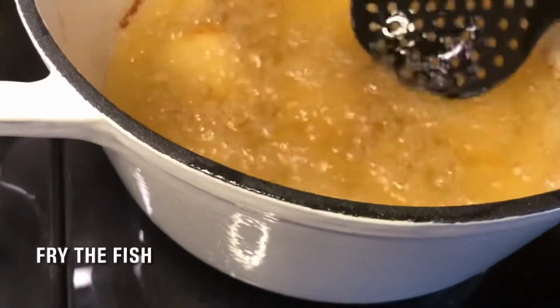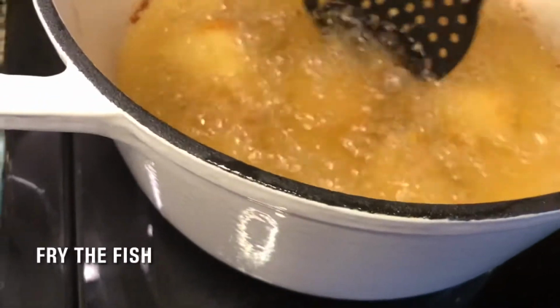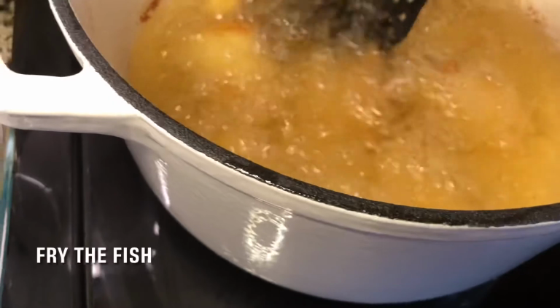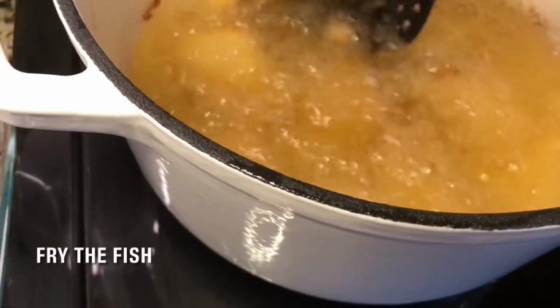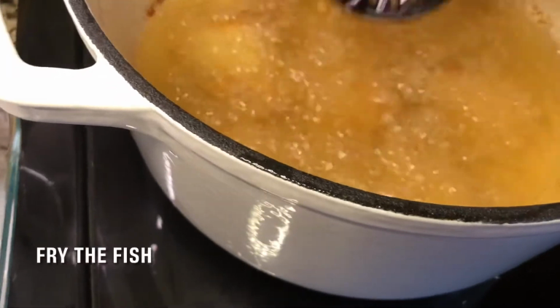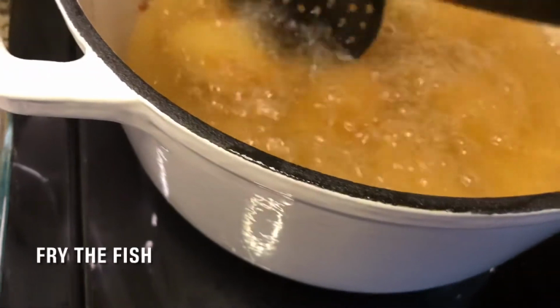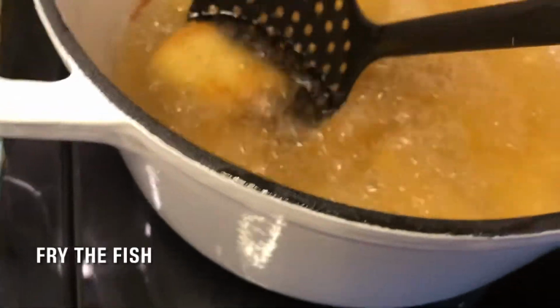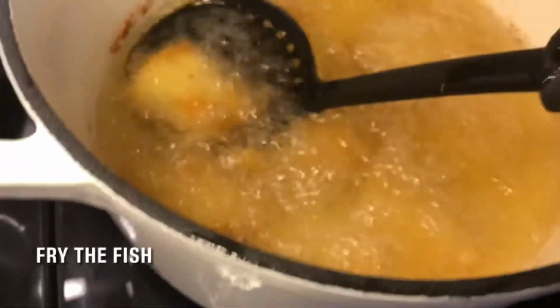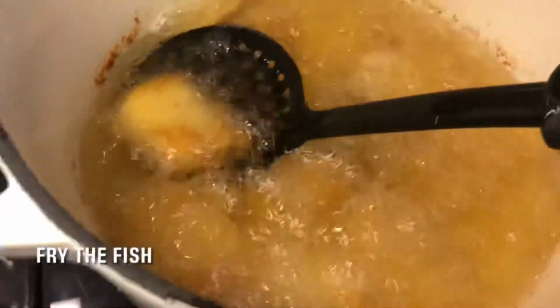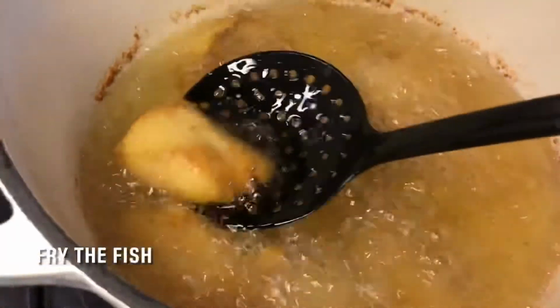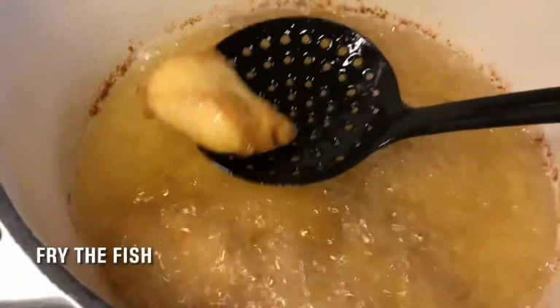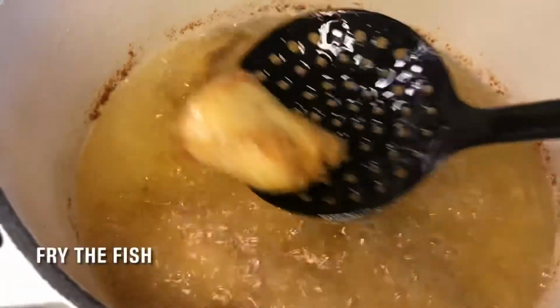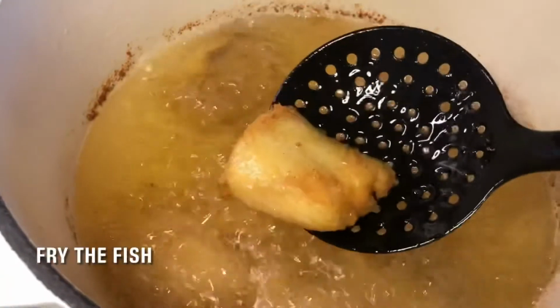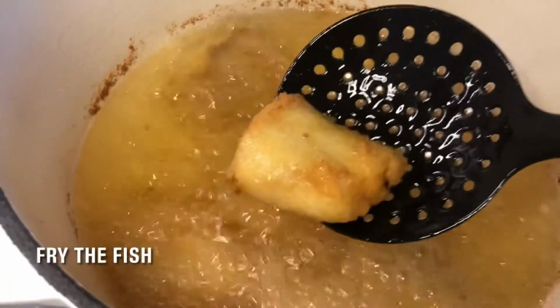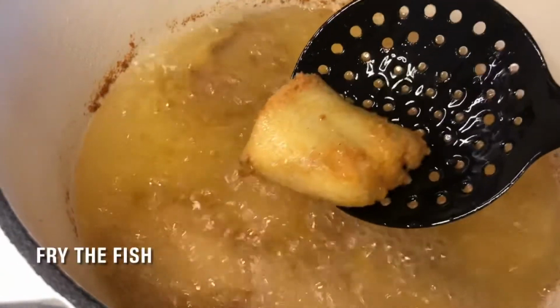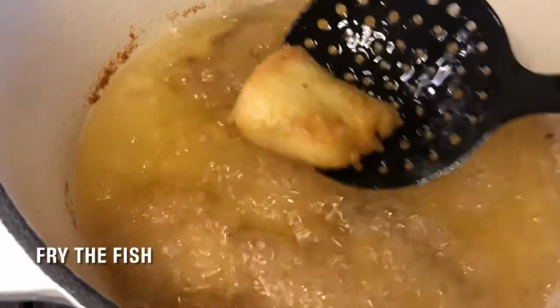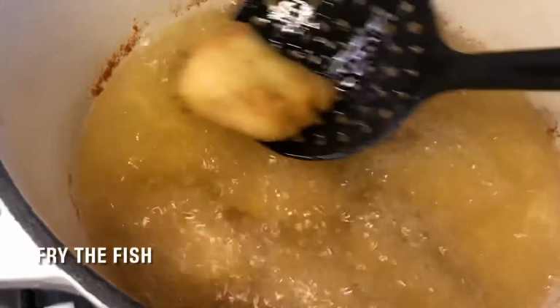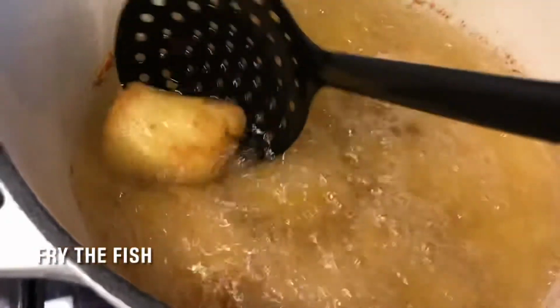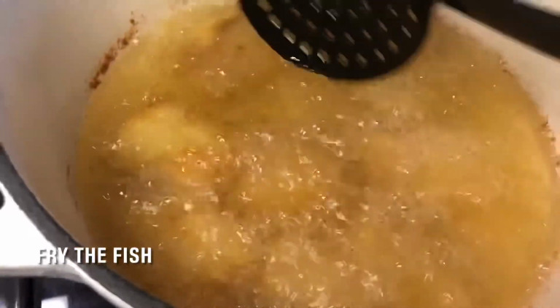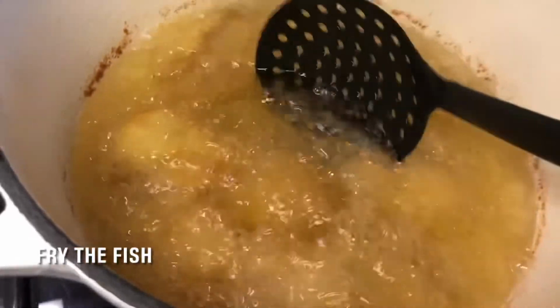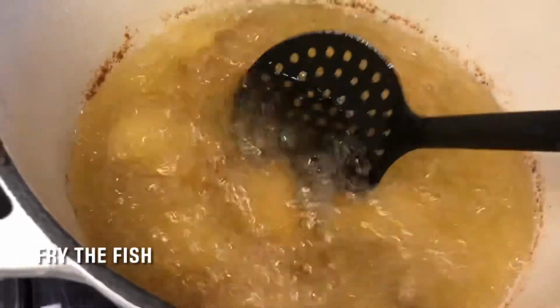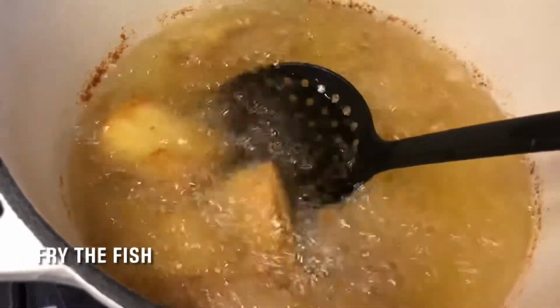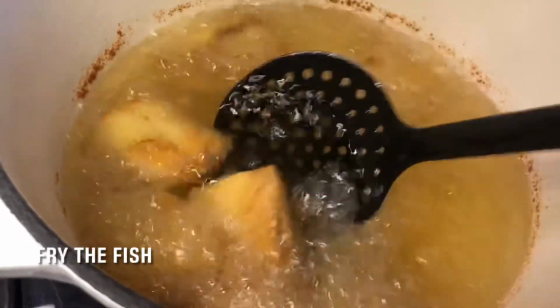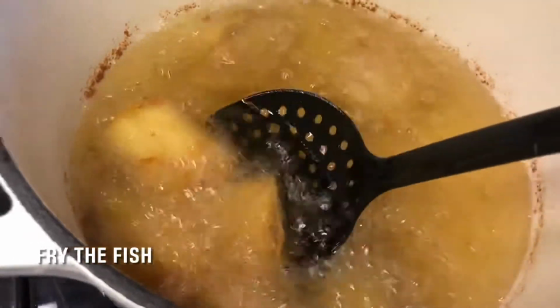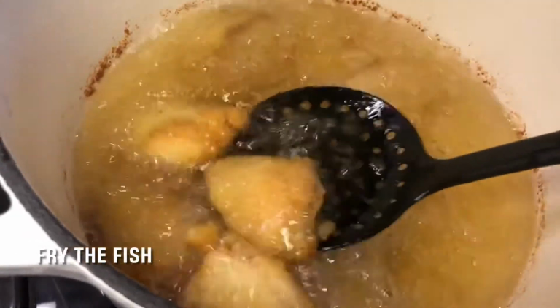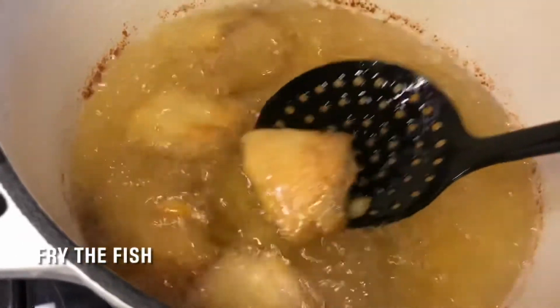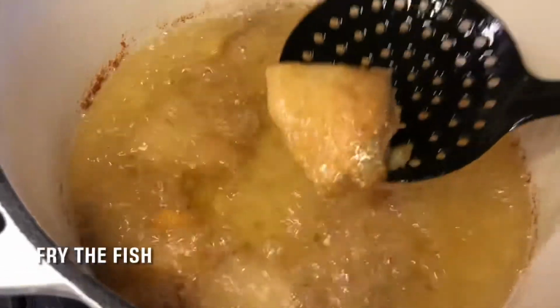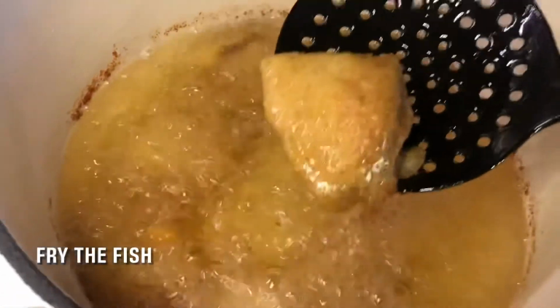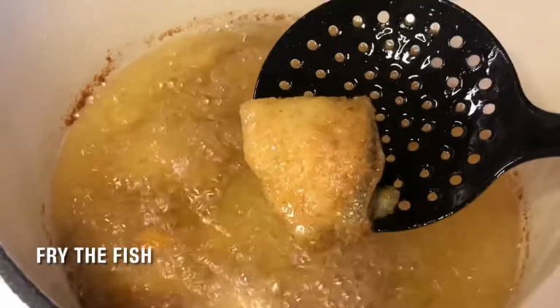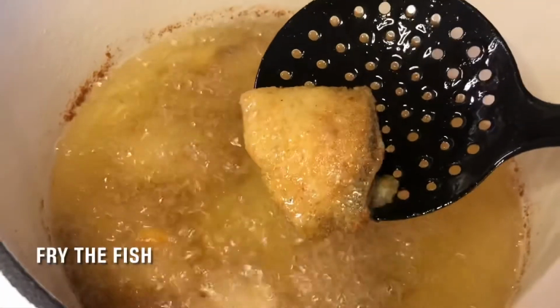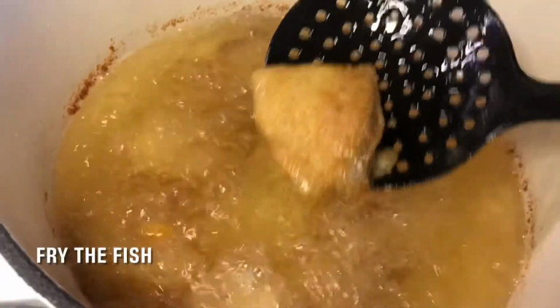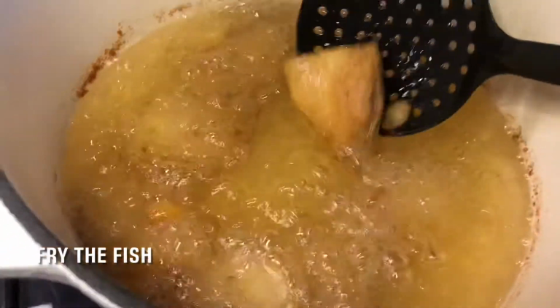The color of the fried fish should be golden yellow. If the oil is not well heated, the fish boils instead of frying, losing its taste and its looks.